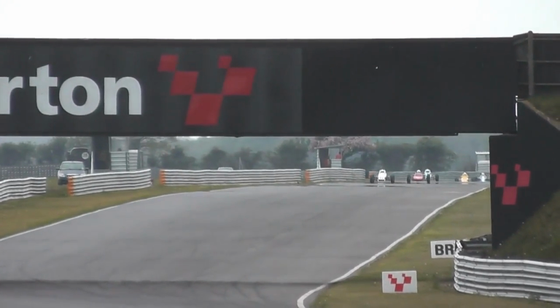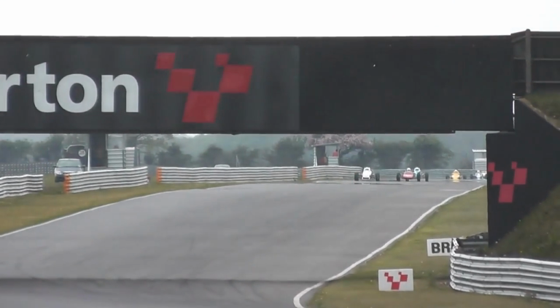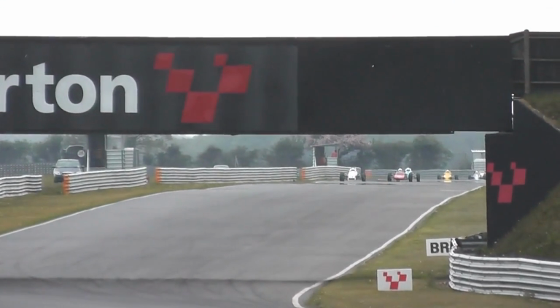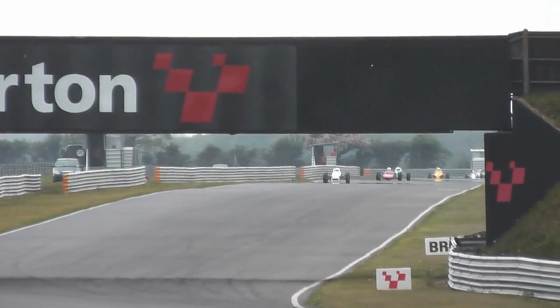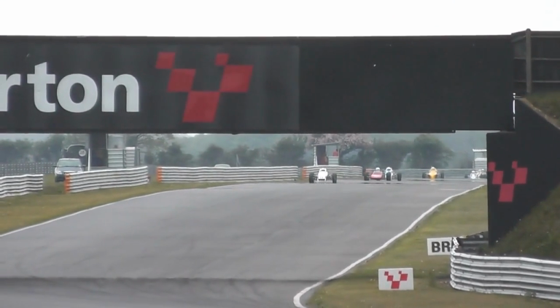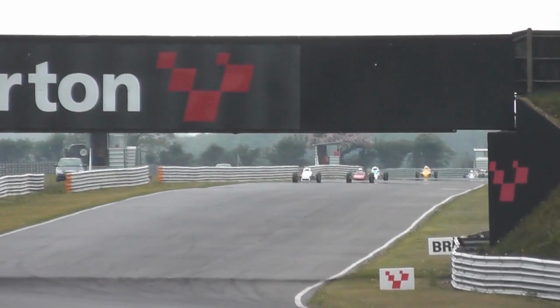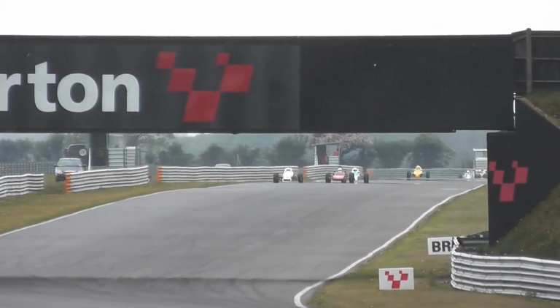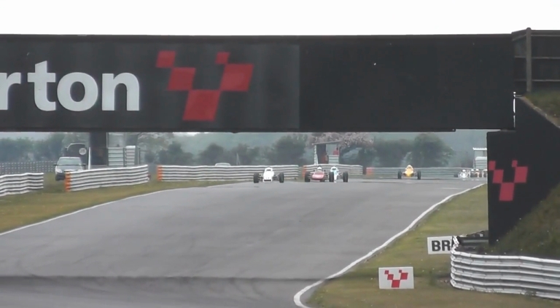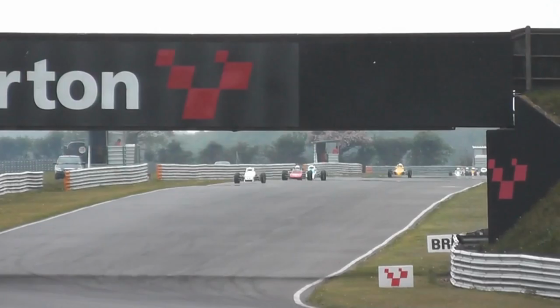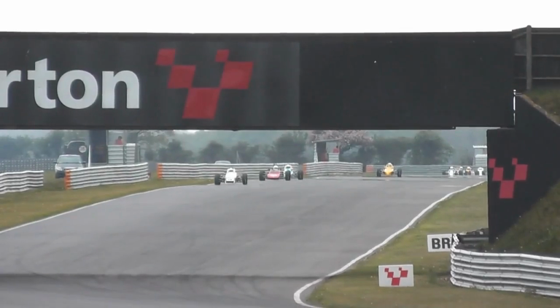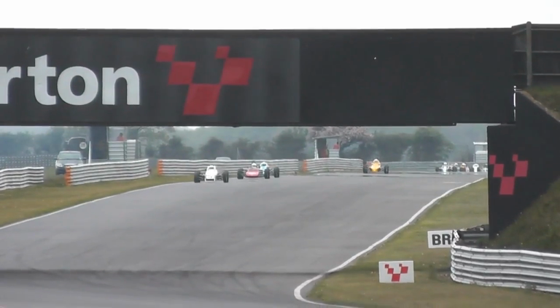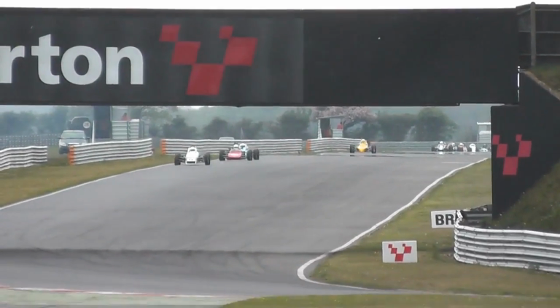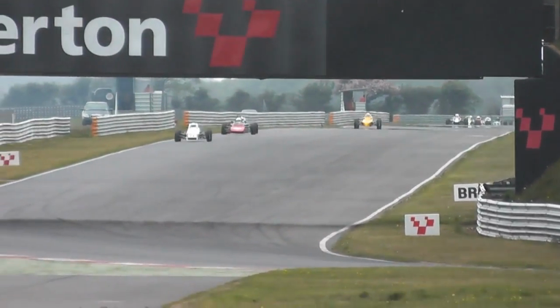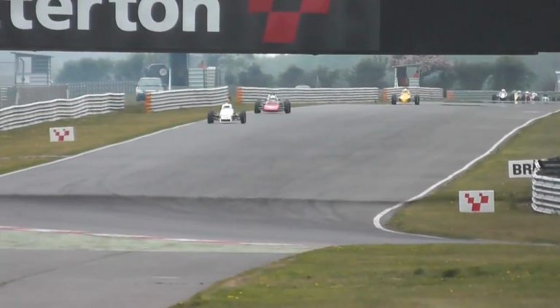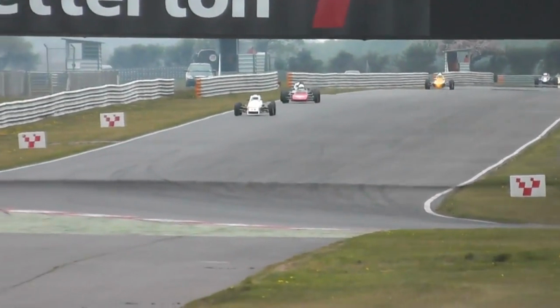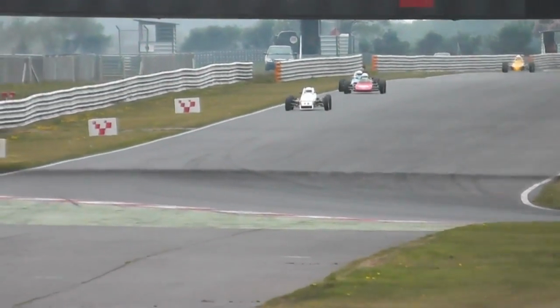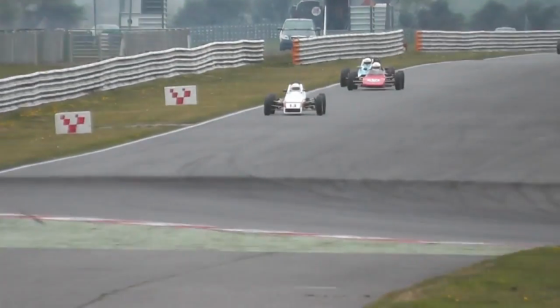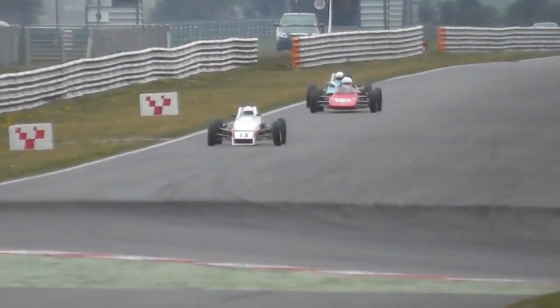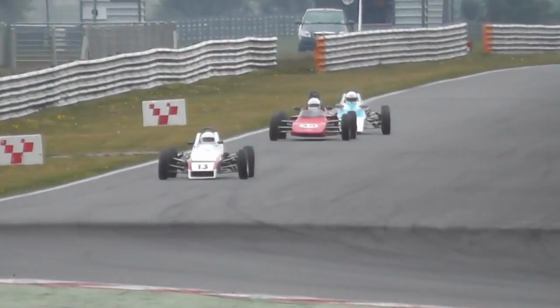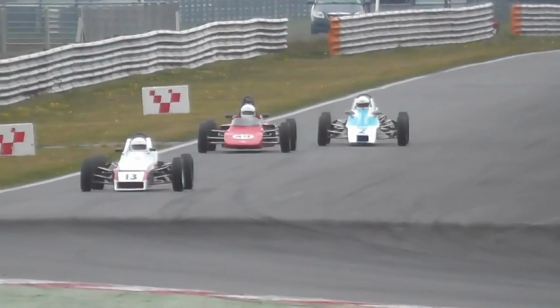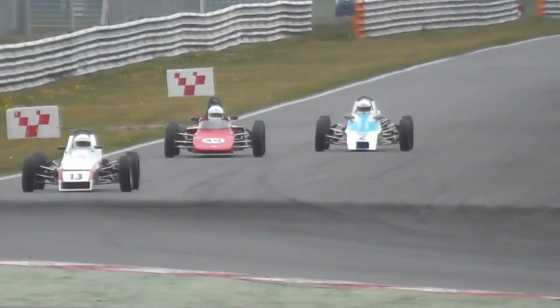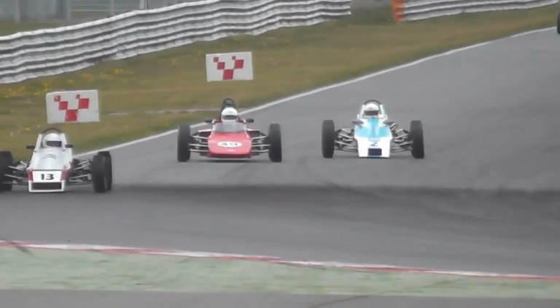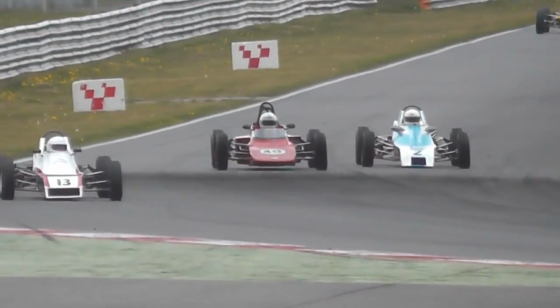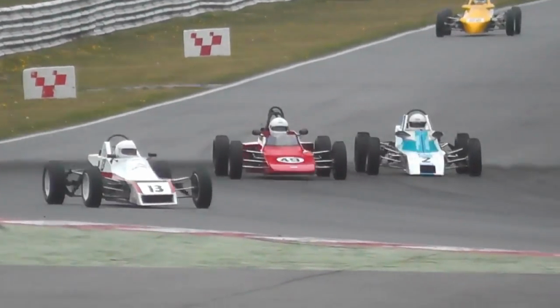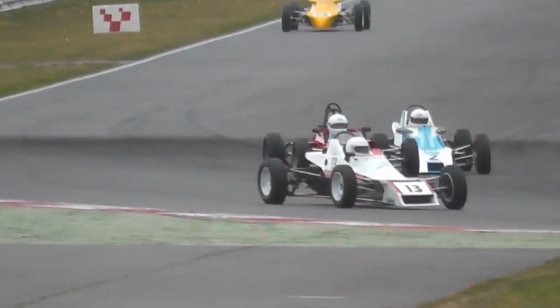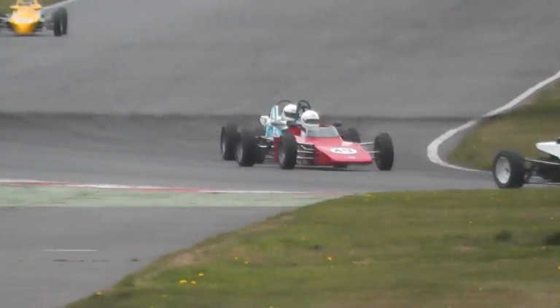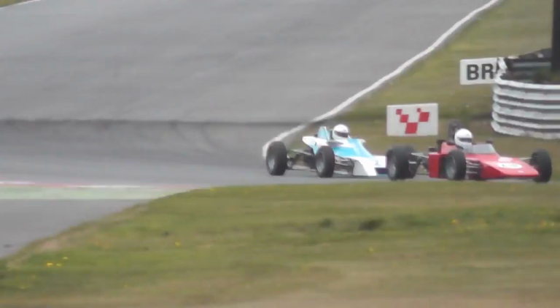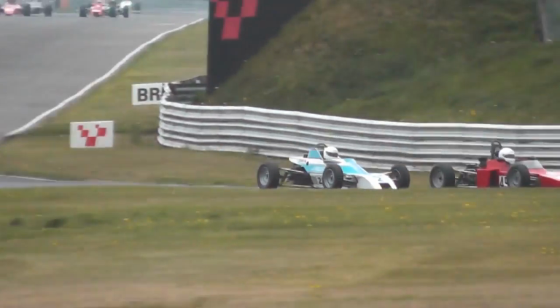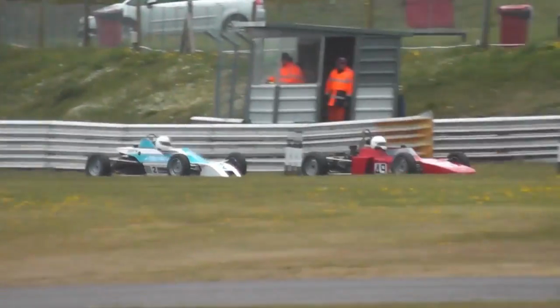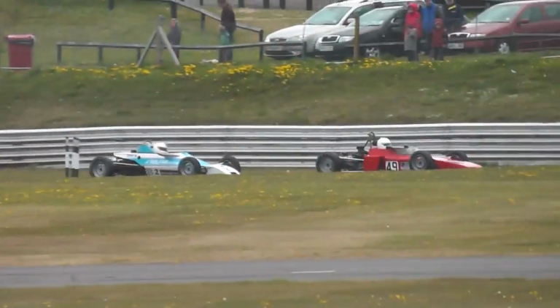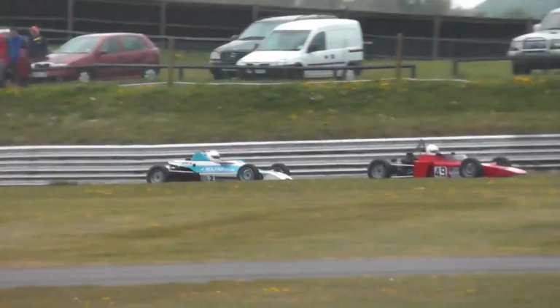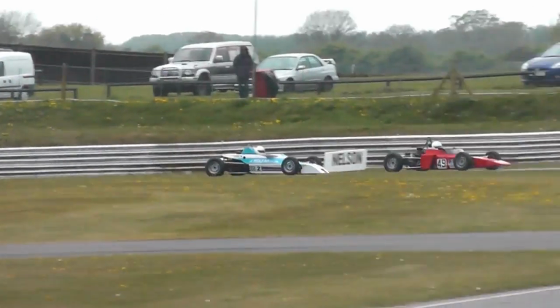Down the back straight, it's Stuart Kestenbaum that starts to gap Andrew Smith. After that first lap, he had an eight-tenth lead over the number 49. He's under pressure now, because Mike Gardner dives up on the inside. As they head into Brundle, Andrew Smith defends the line and stays in front.